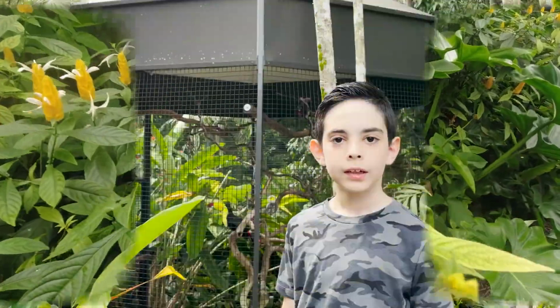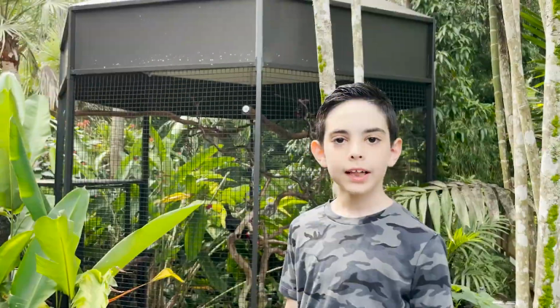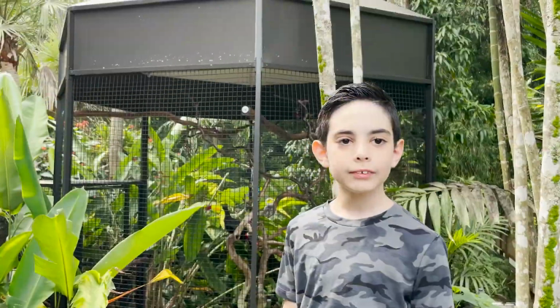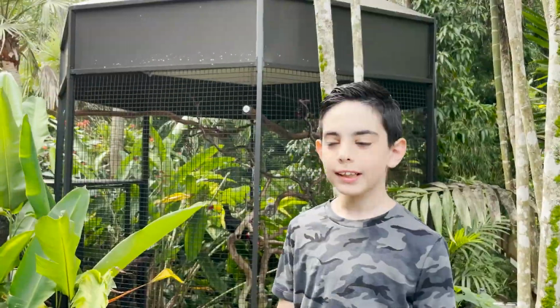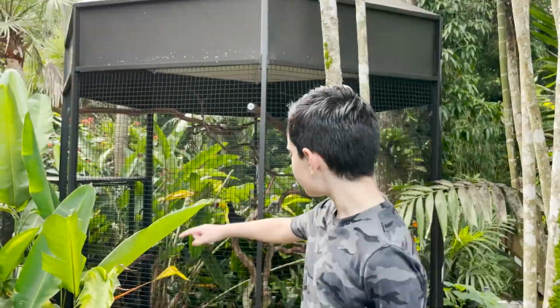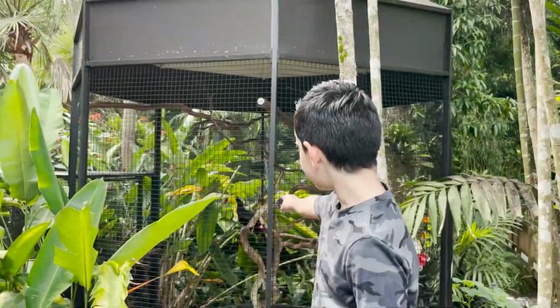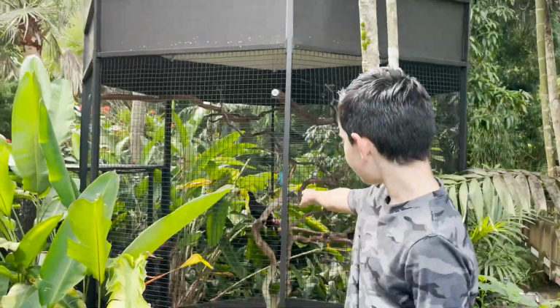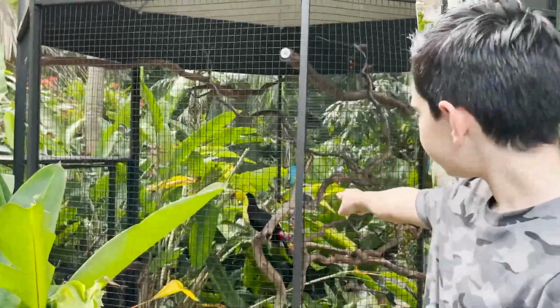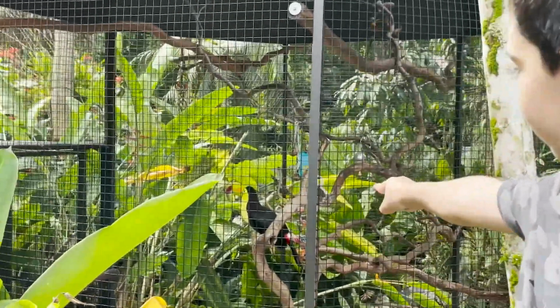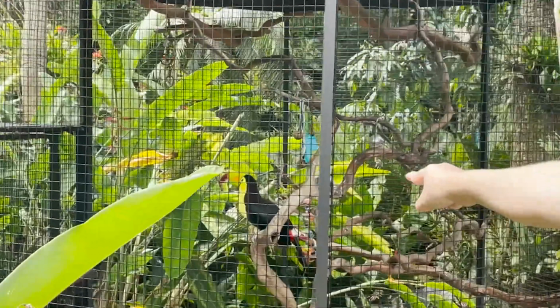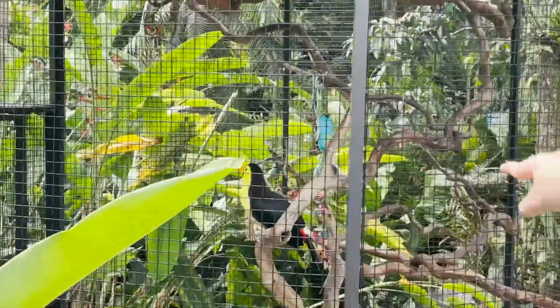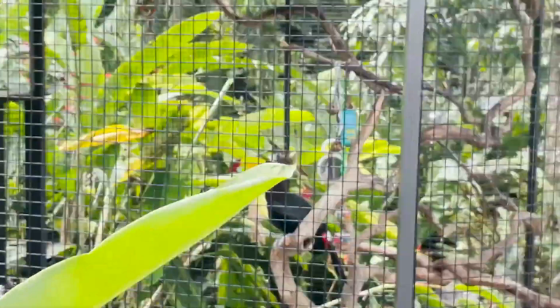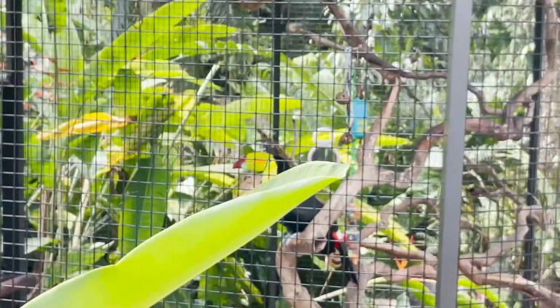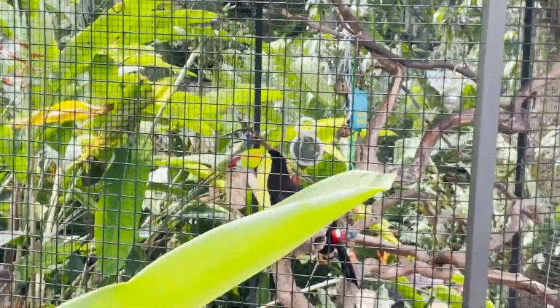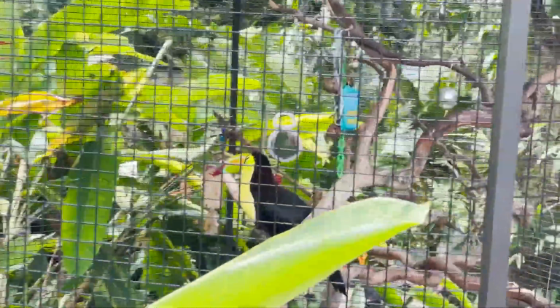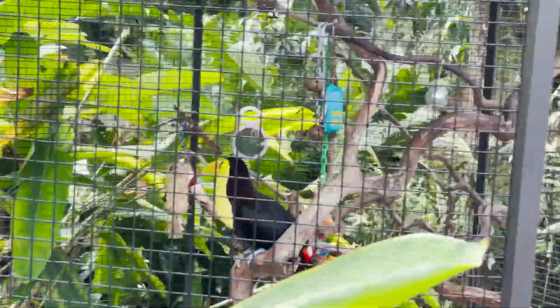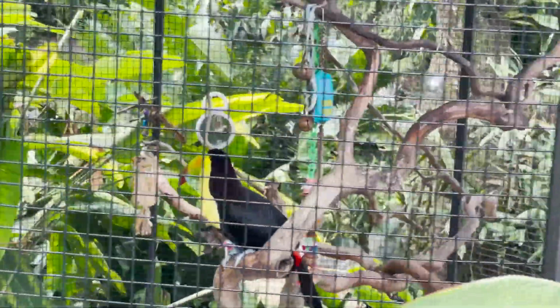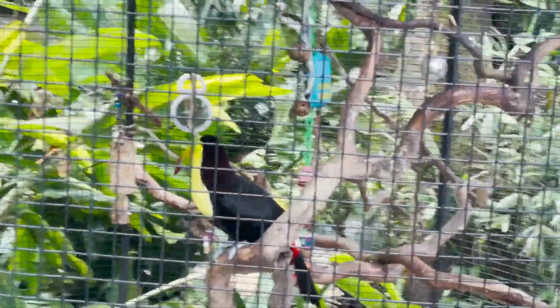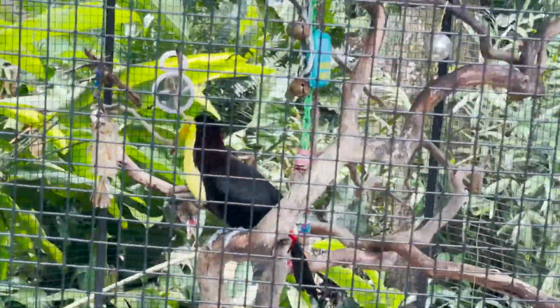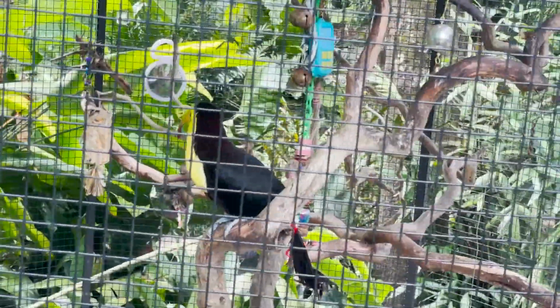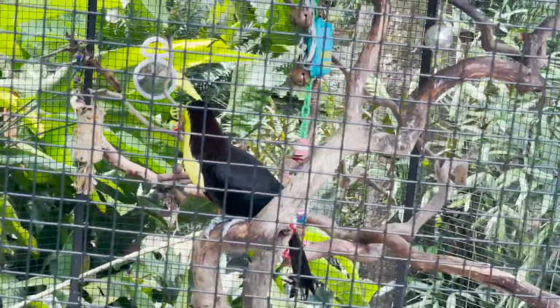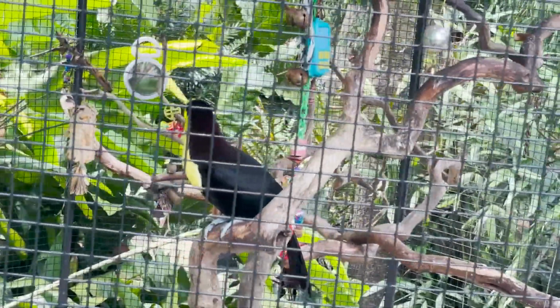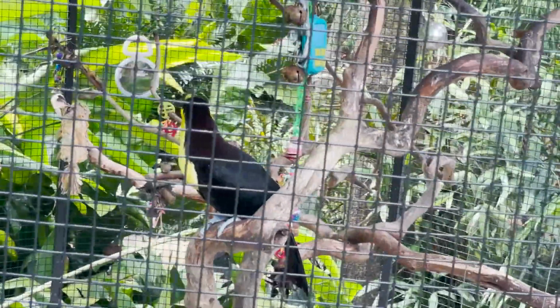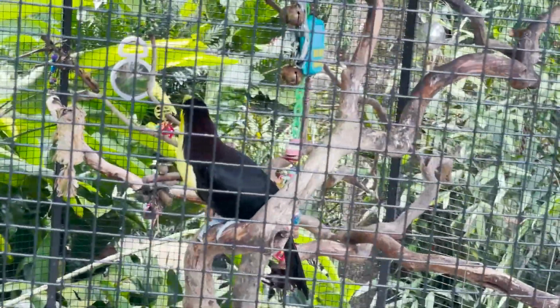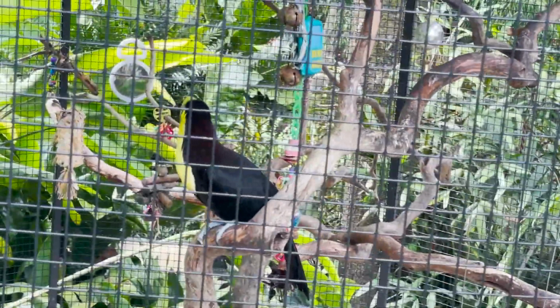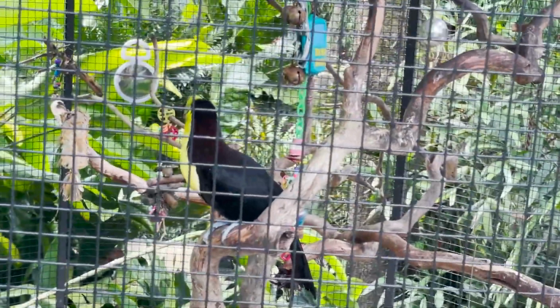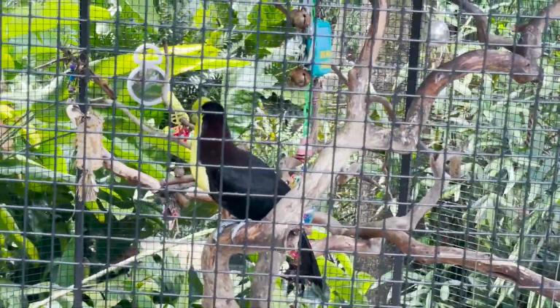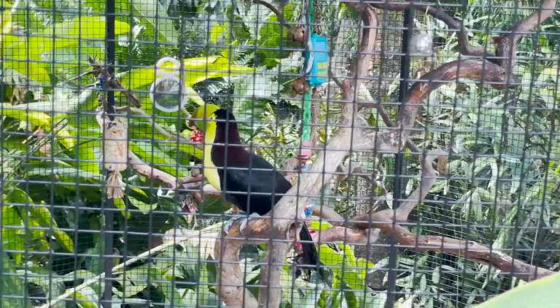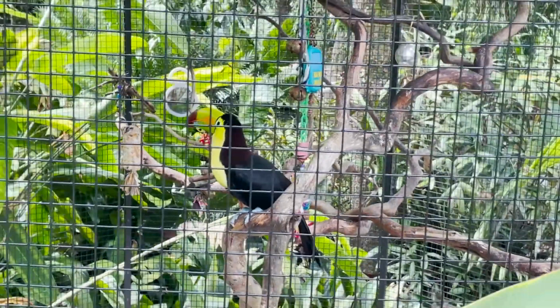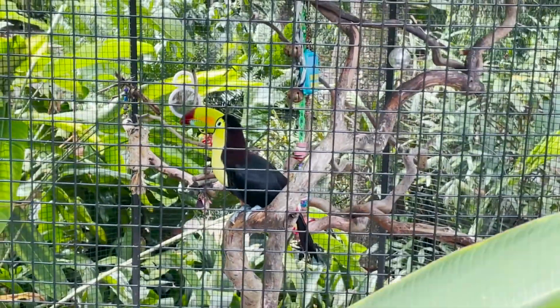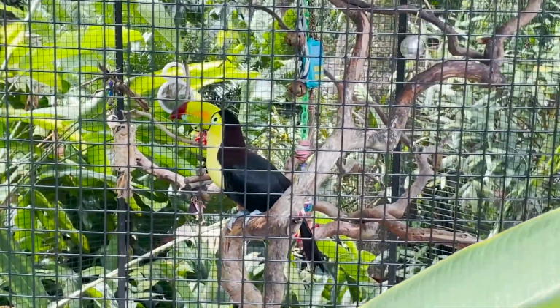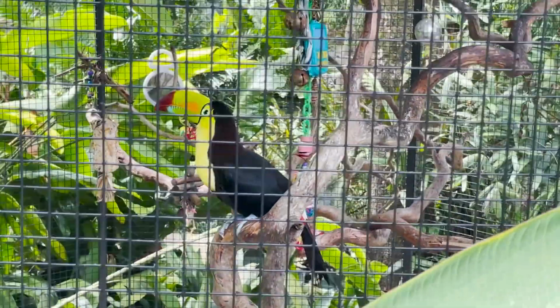Check out Kiki the Toucan. Kiki is a Rainbow Bill Toucan. Their bill can reach 8 inches, which helps them eat insects and fruits.